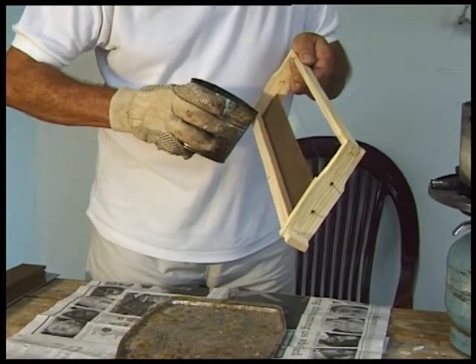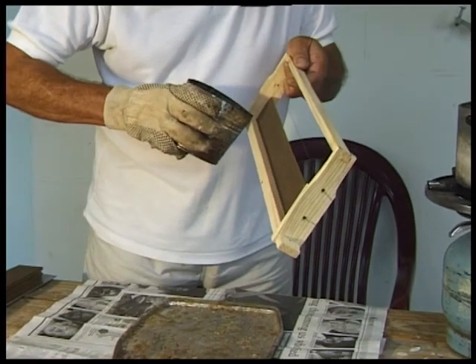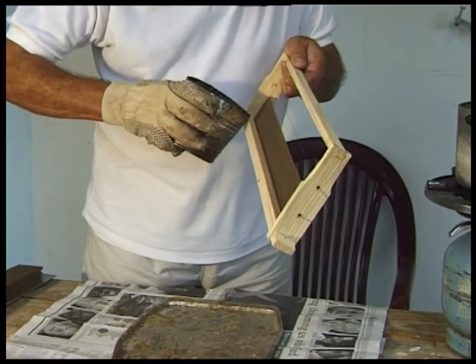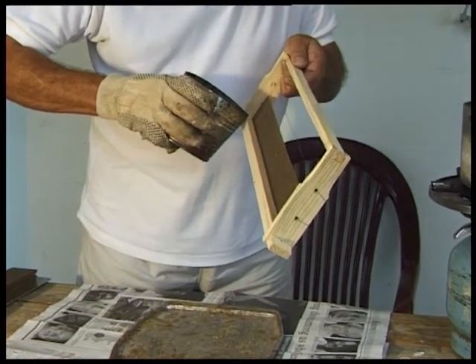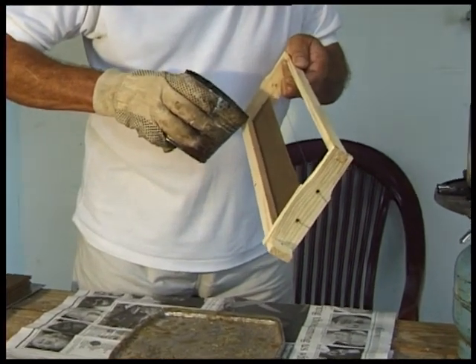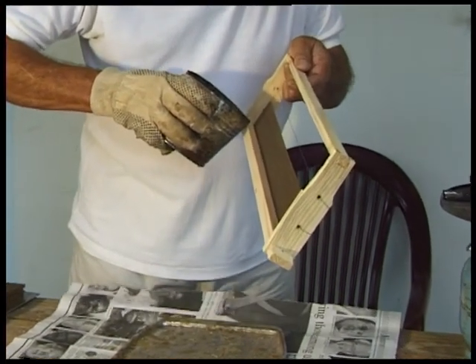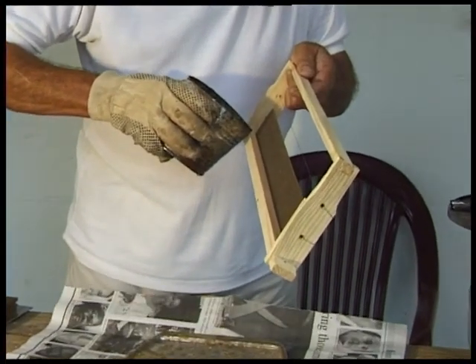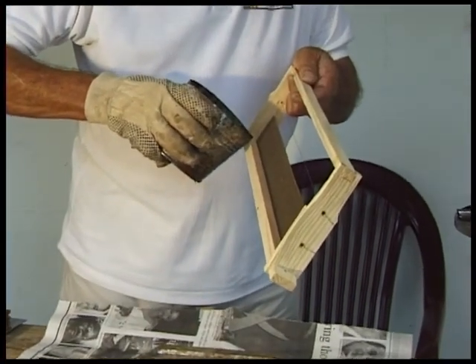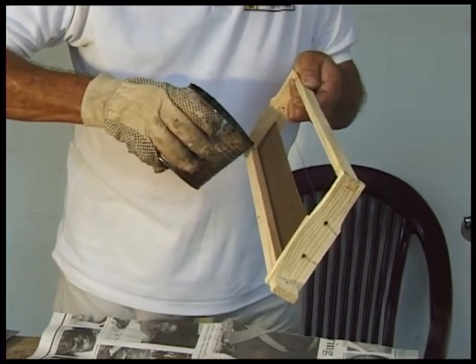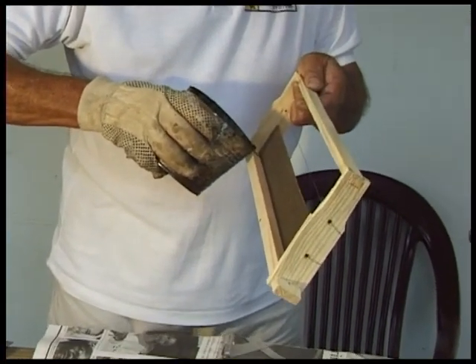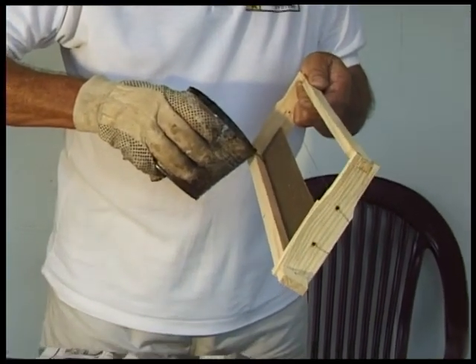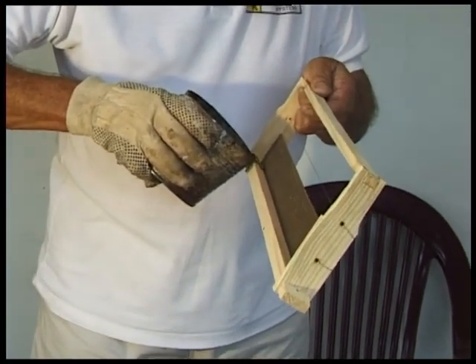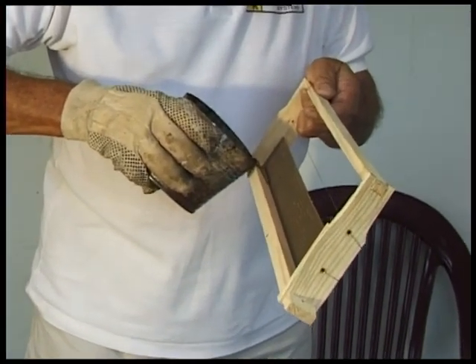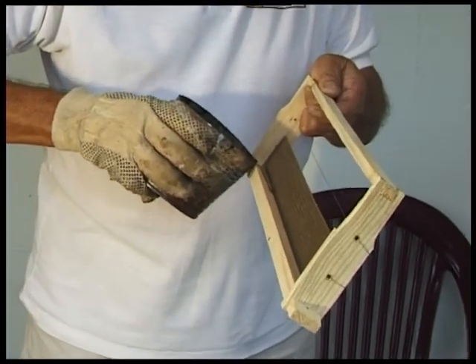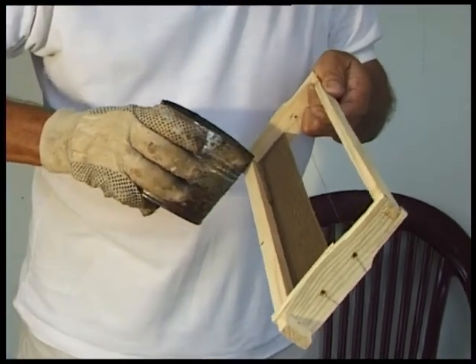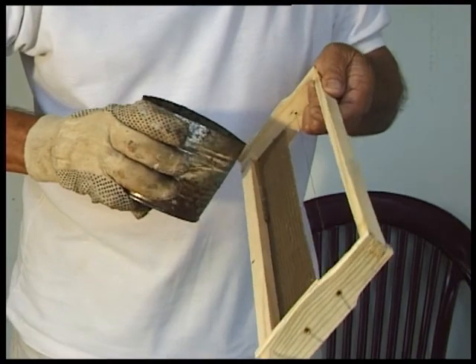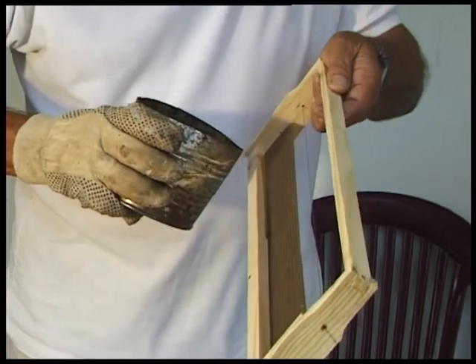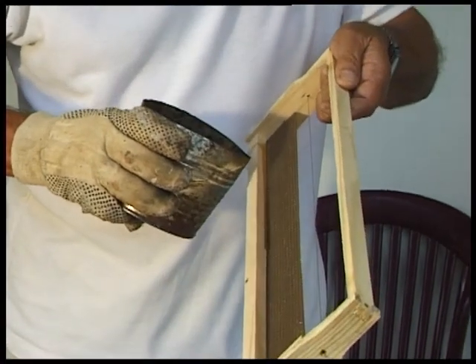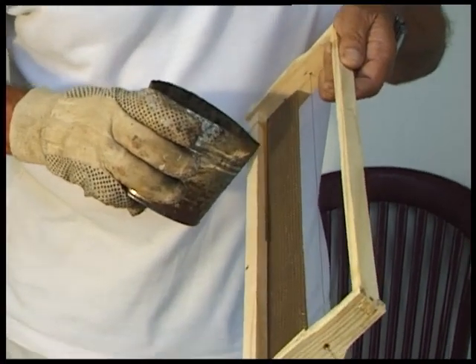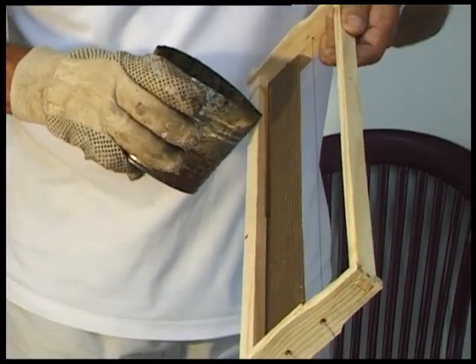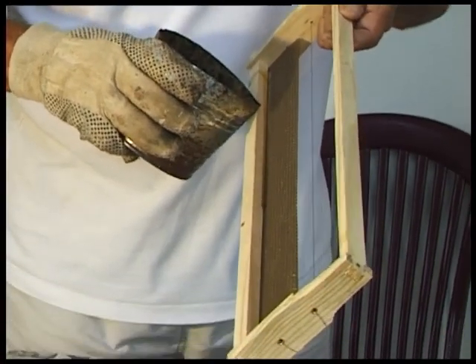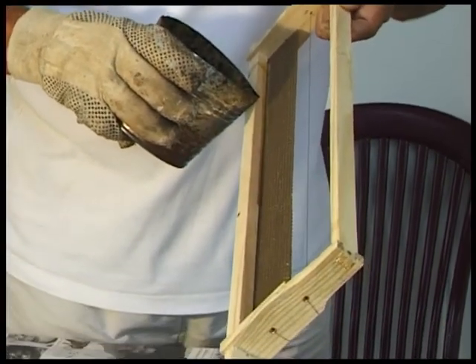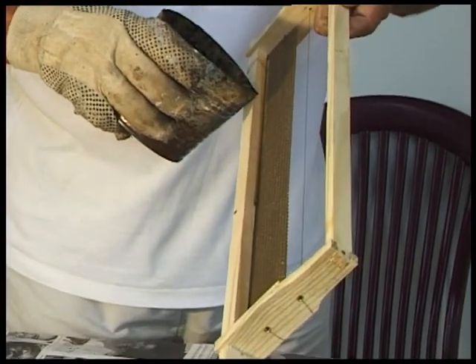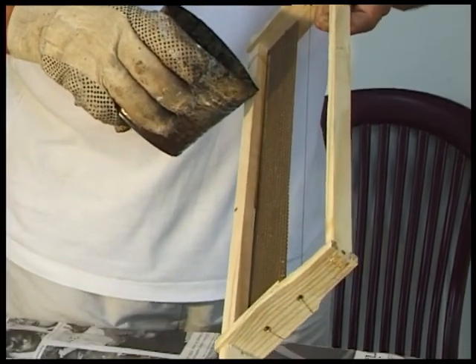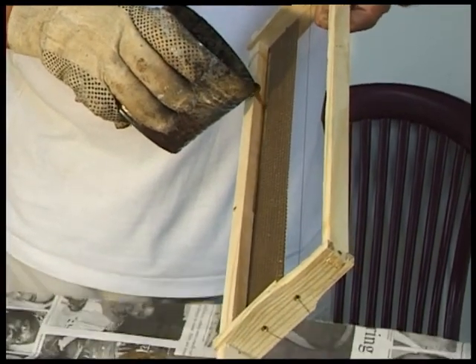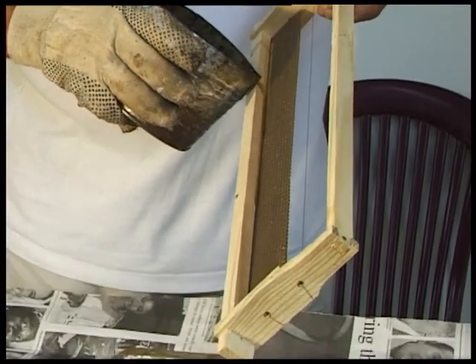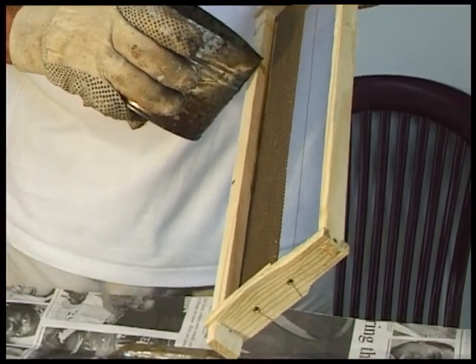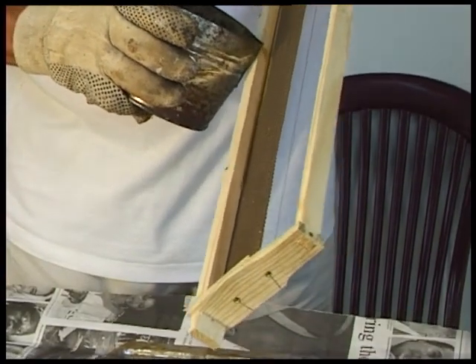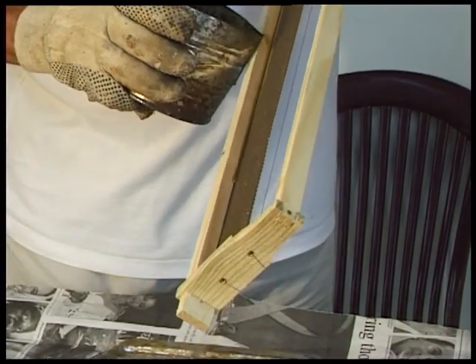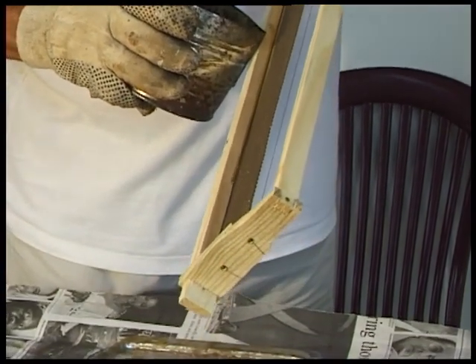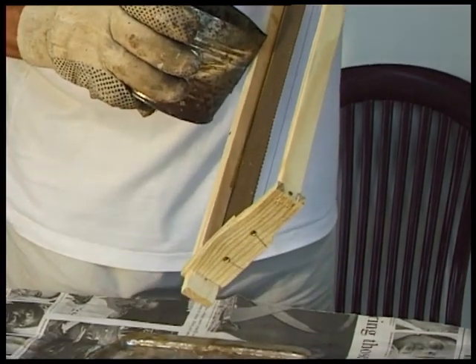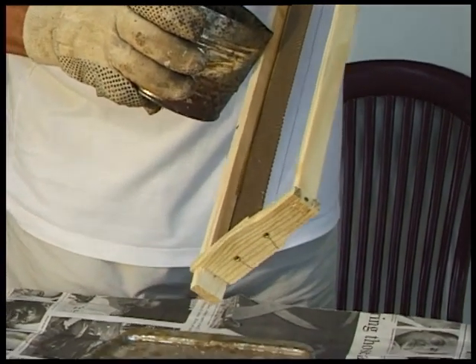This holds the wax firmly in place and also fills the cracks, which are said to be a favourite place for wax moth to lay their eggs.